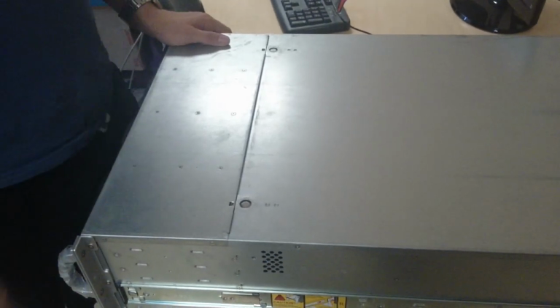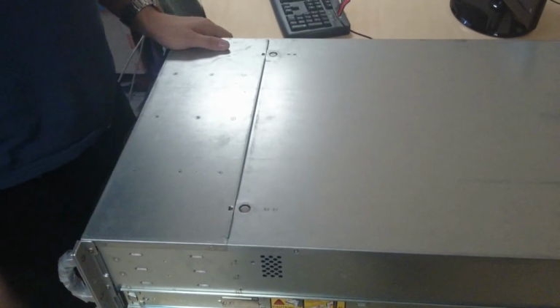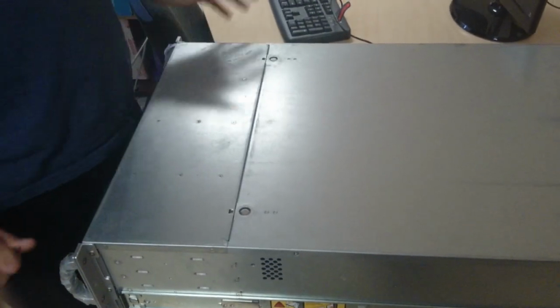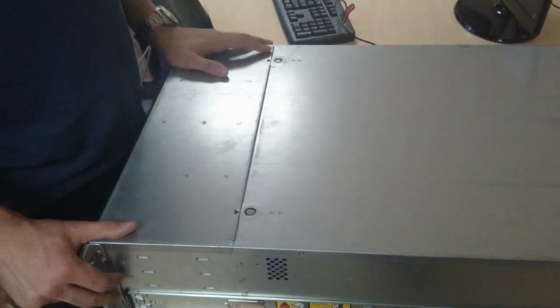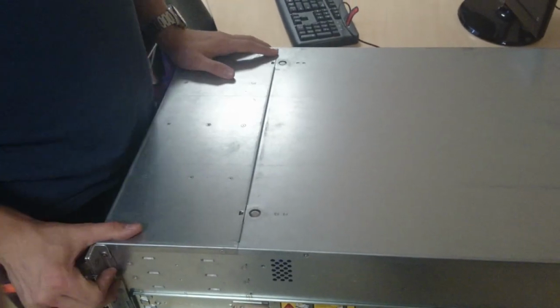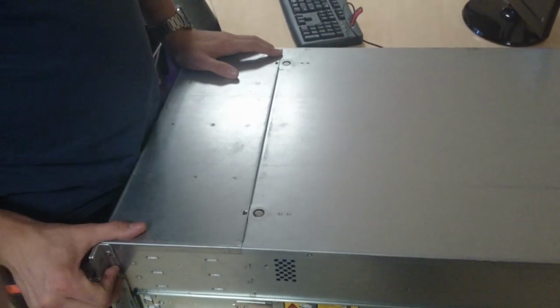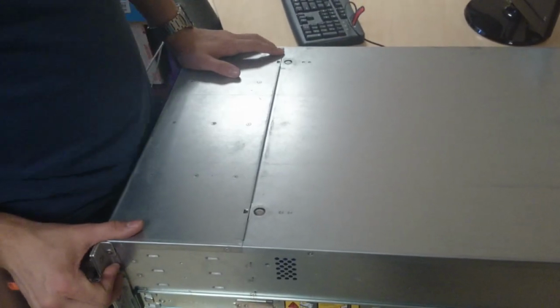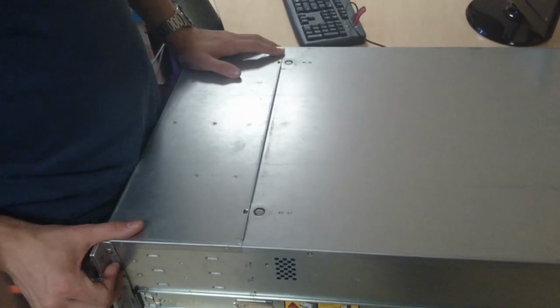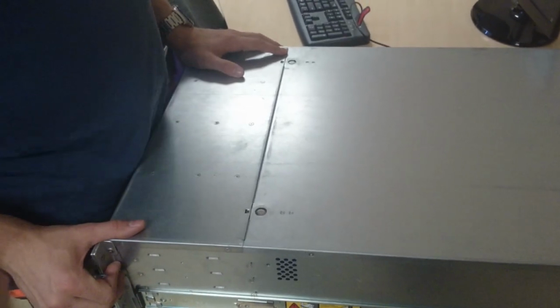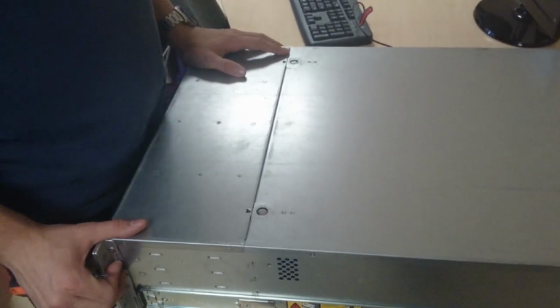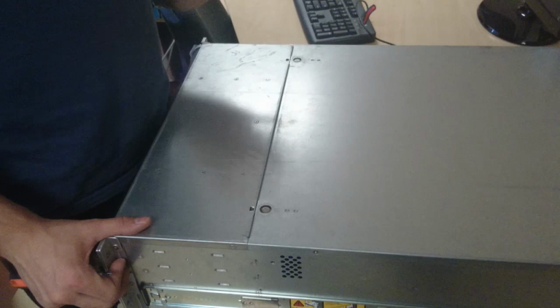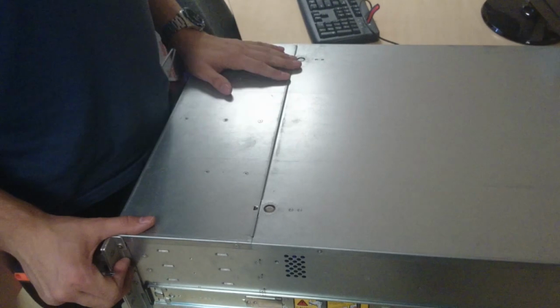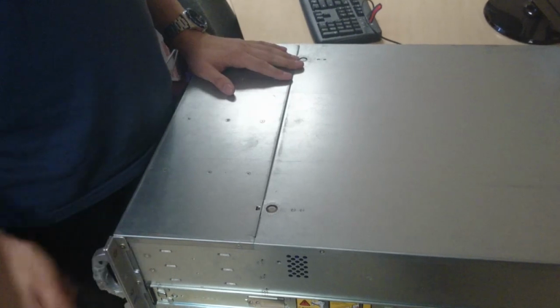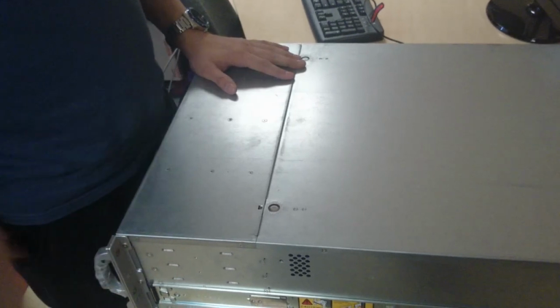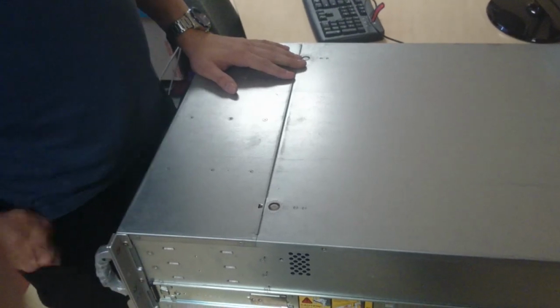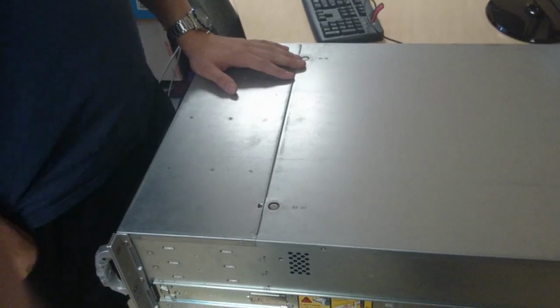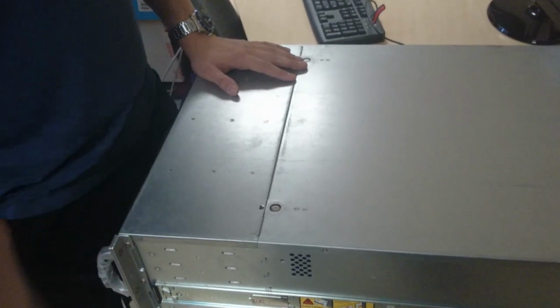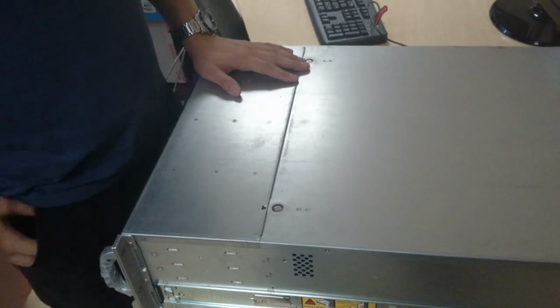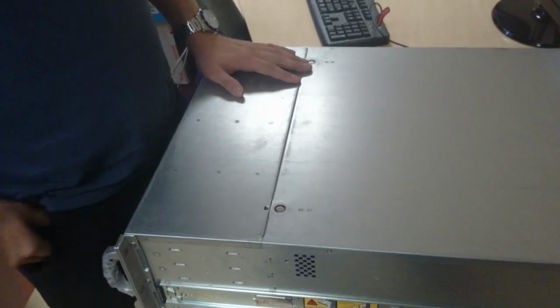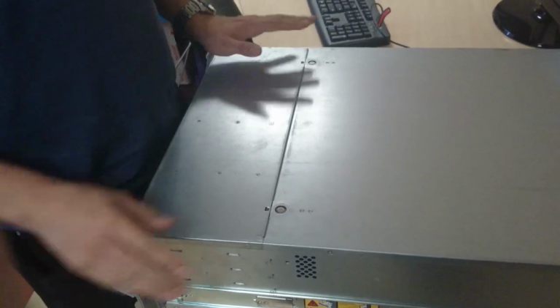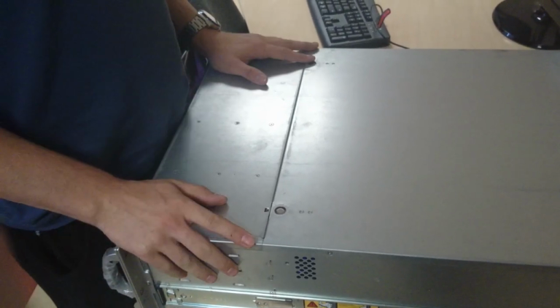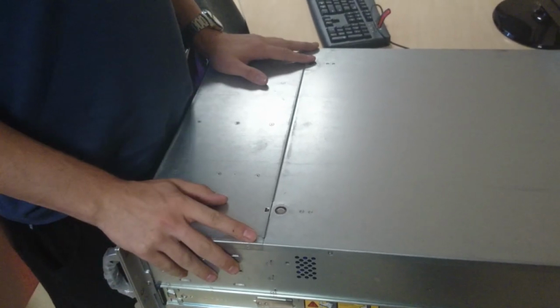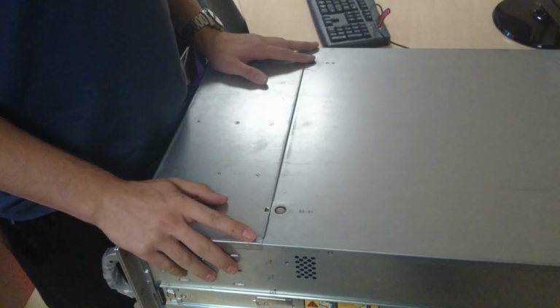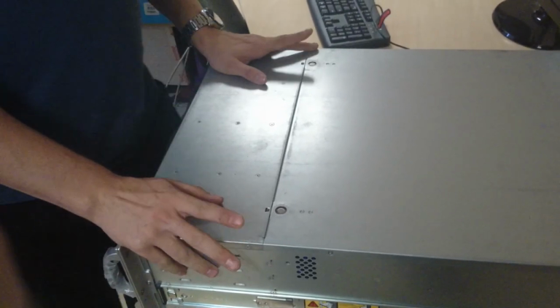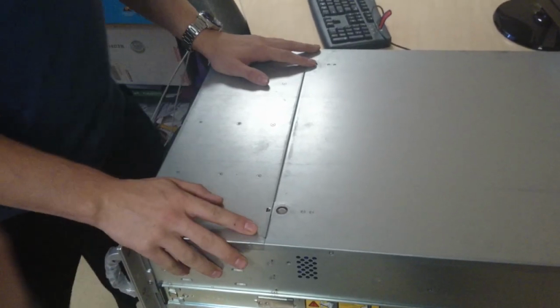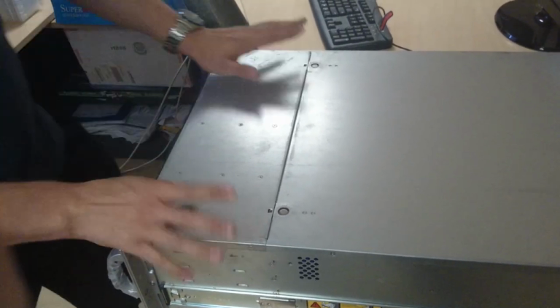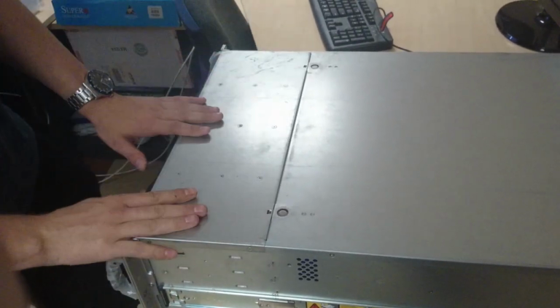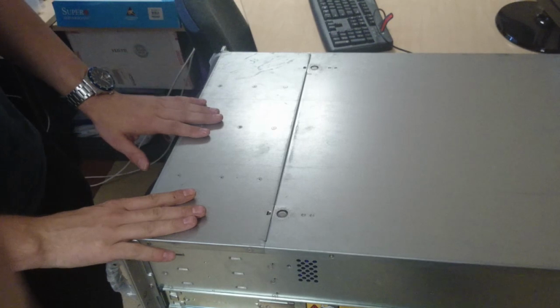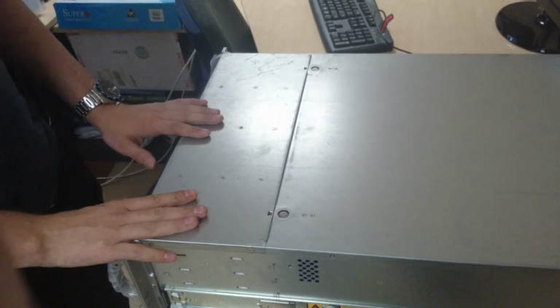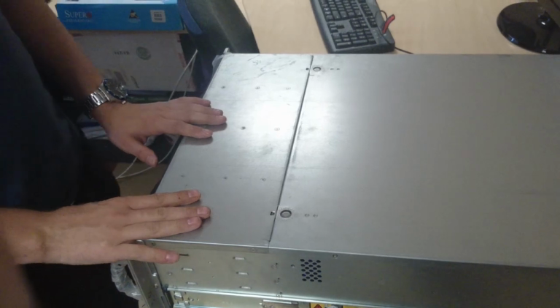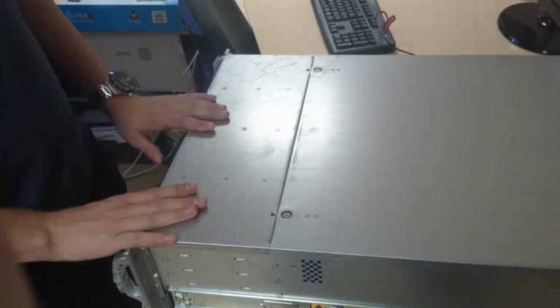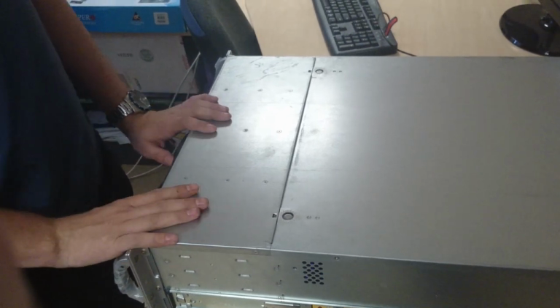Hello, I'm Nils from Network Tomorrow, and today we're going to show you how to change the CPU on the 4U system for the NAS. So we're going to switch CPU today — that's the process.